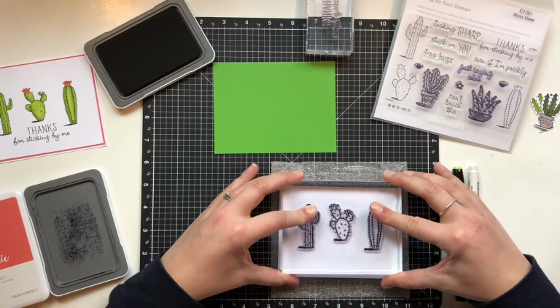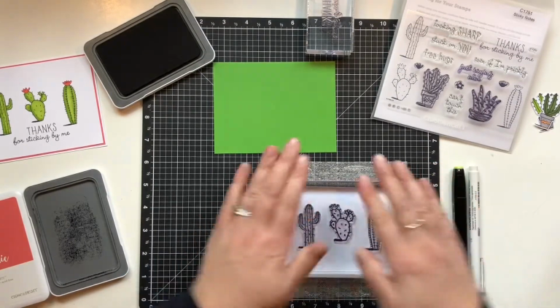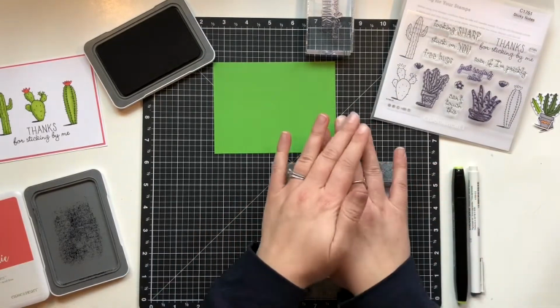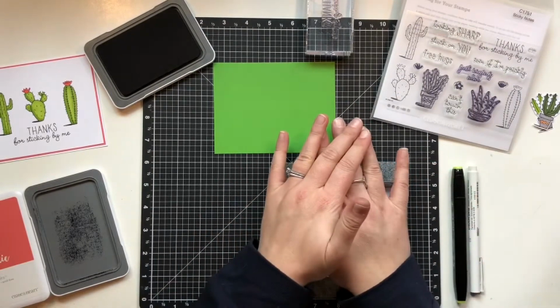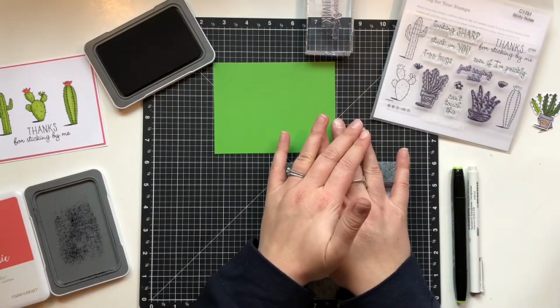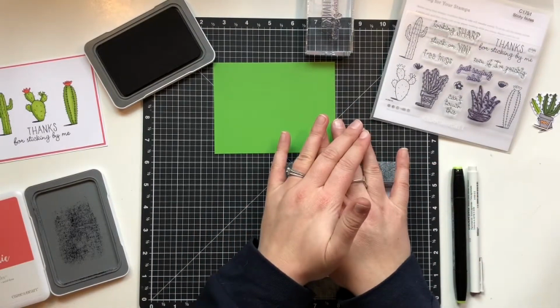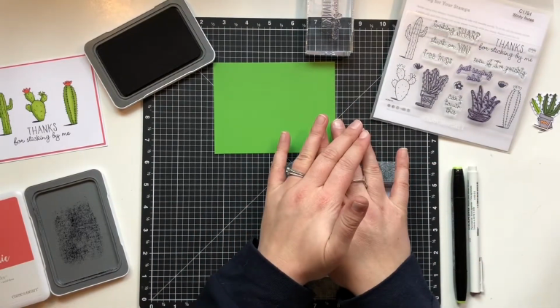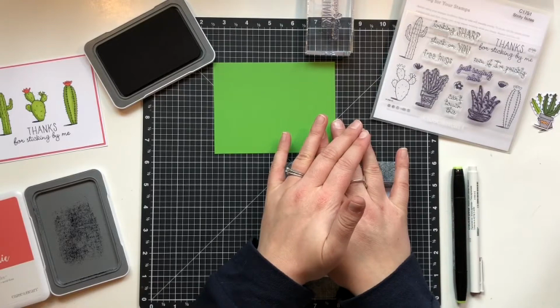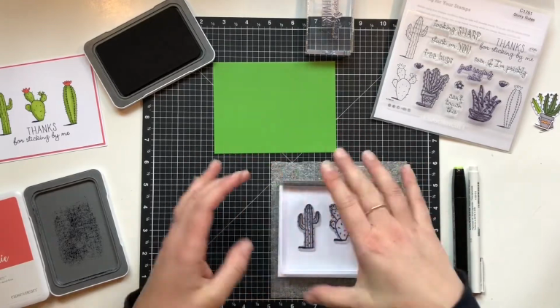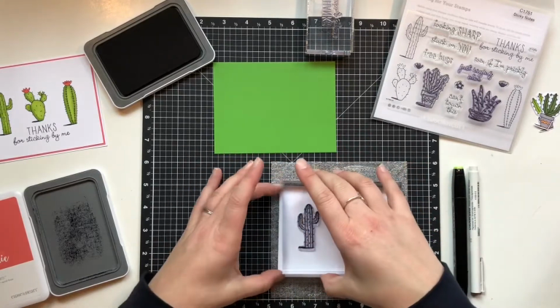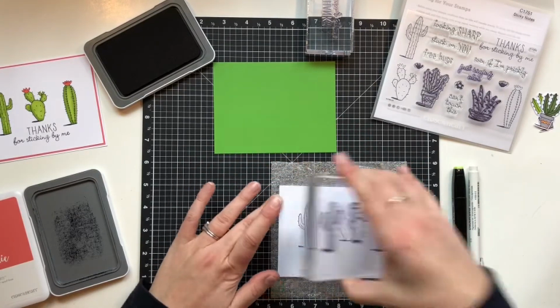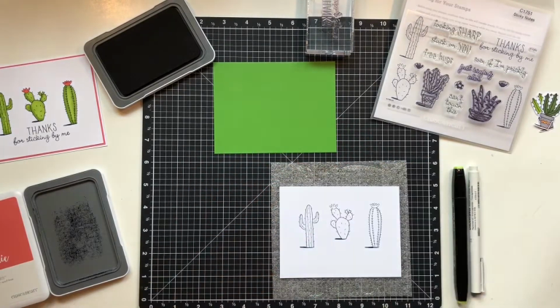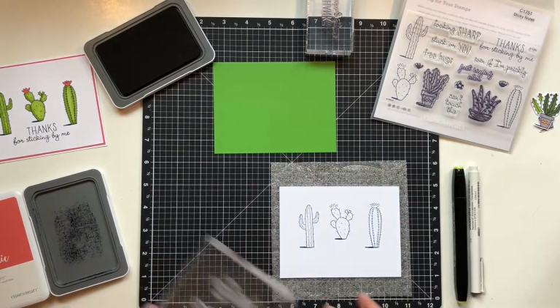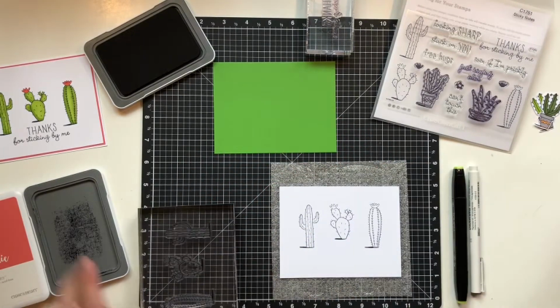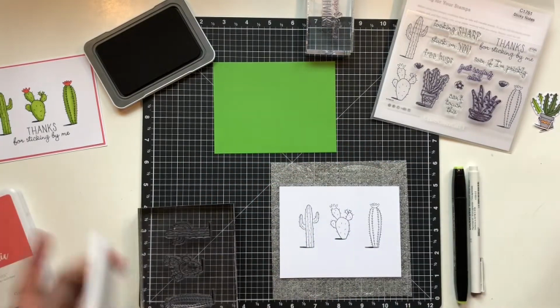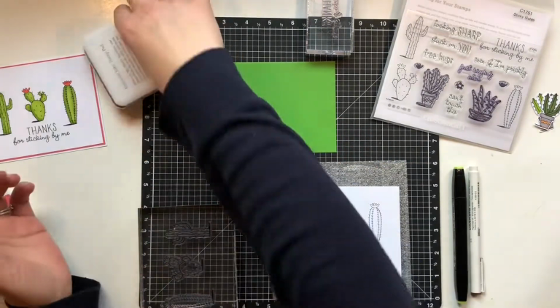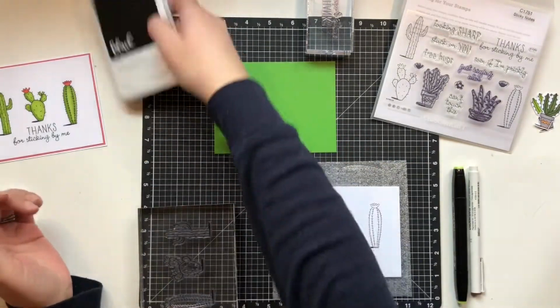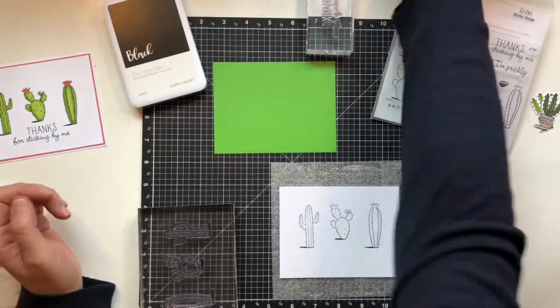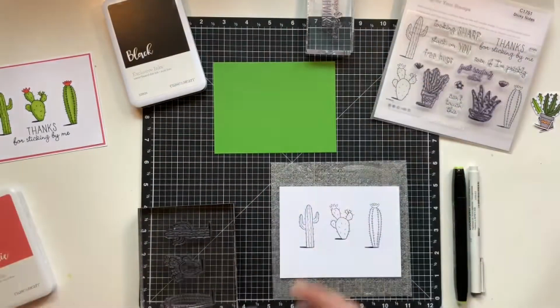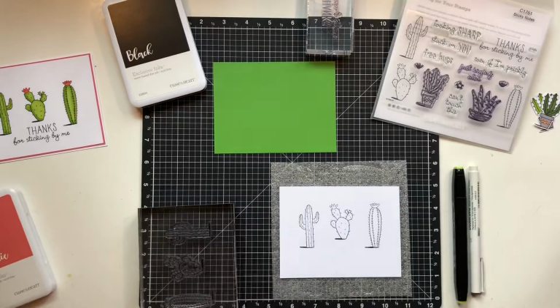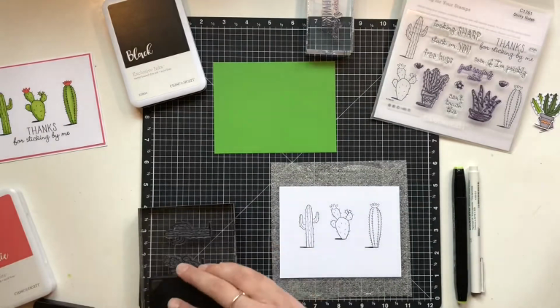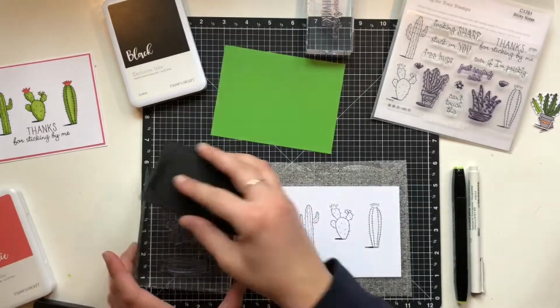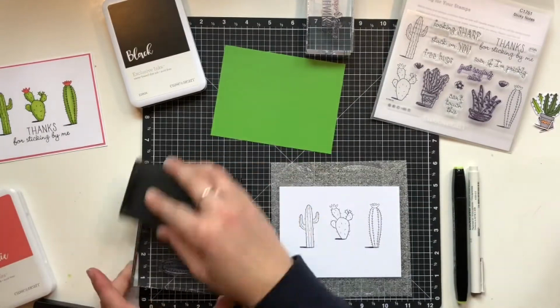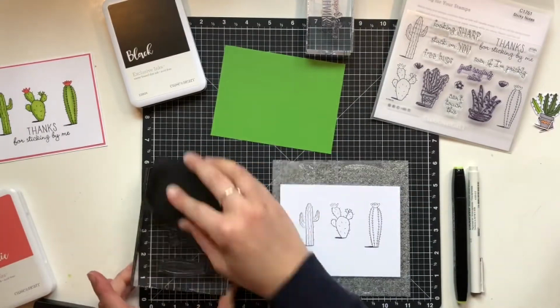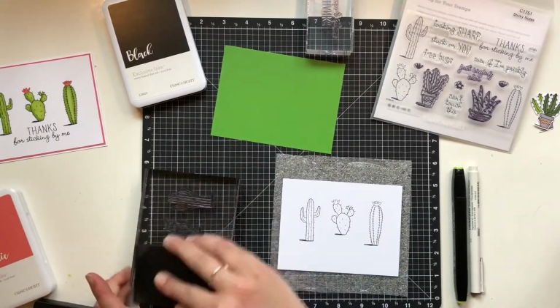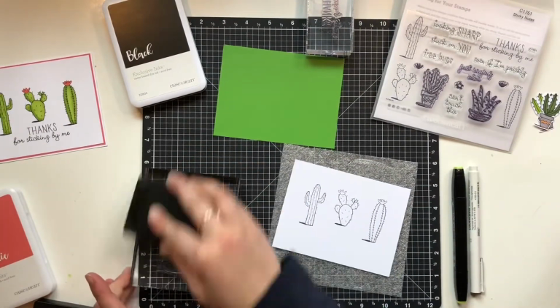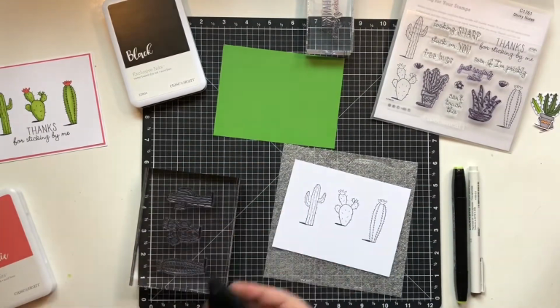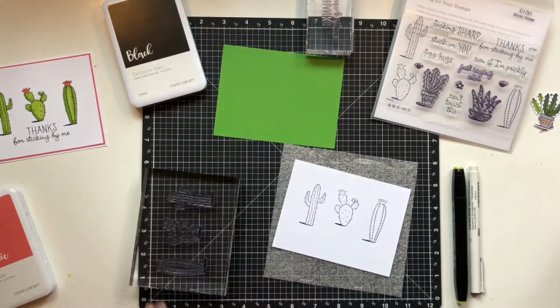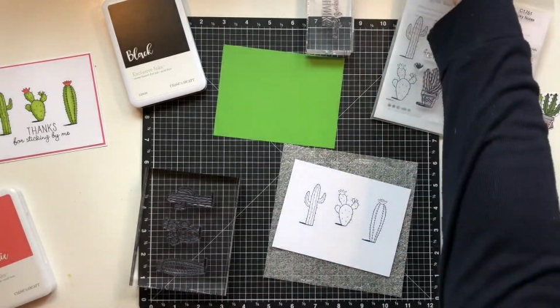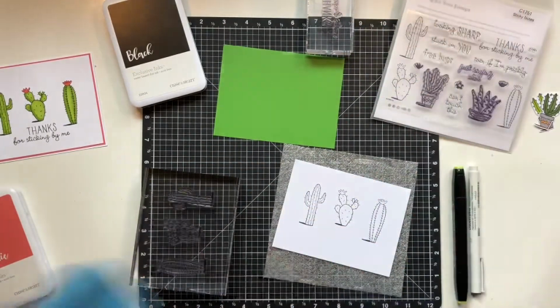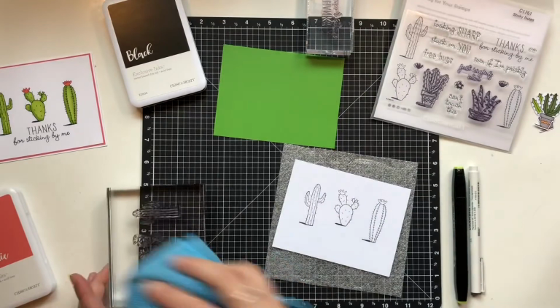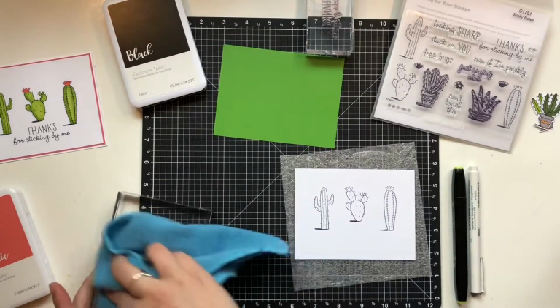I'm going to stamp that down. I am using just the regular black ink, but I'm going to show you later in the video that completed card — I used the archival black ink, and I think I like that better when I'm using the markers.